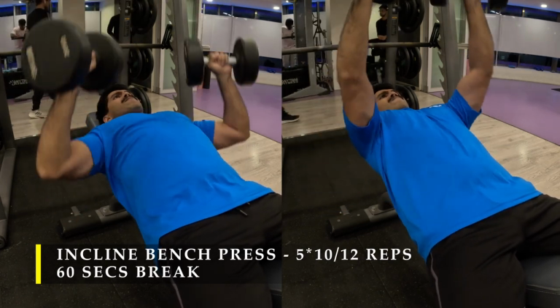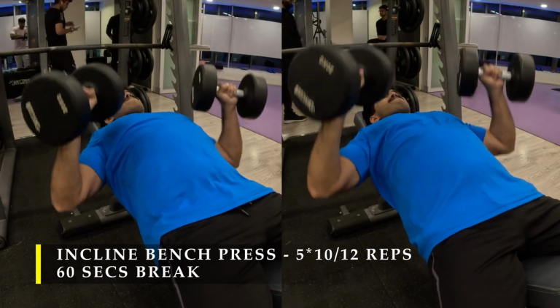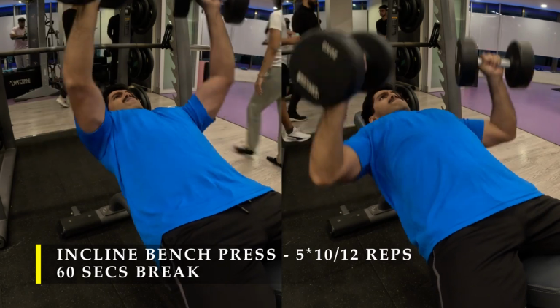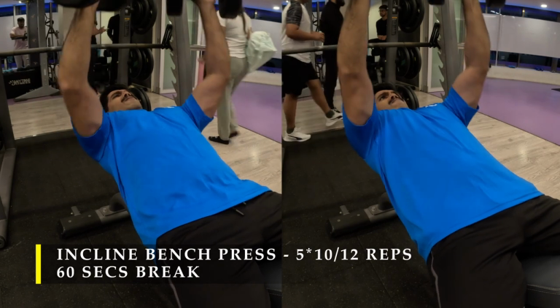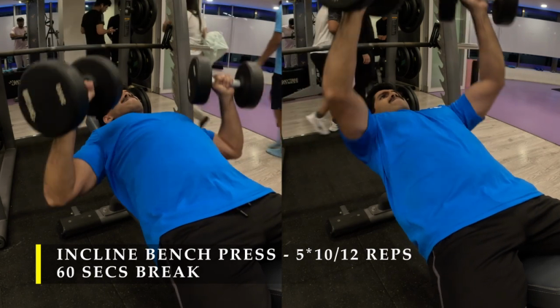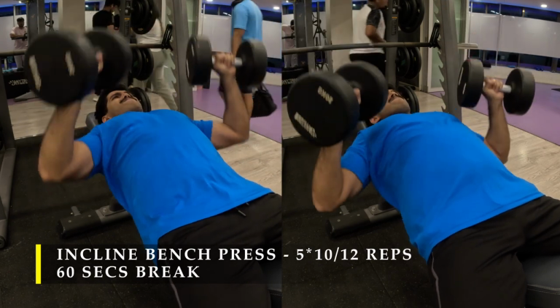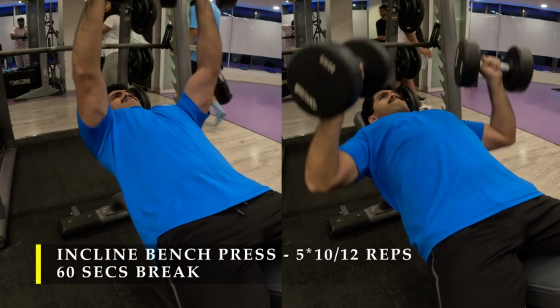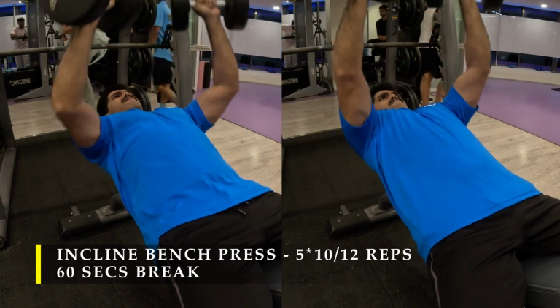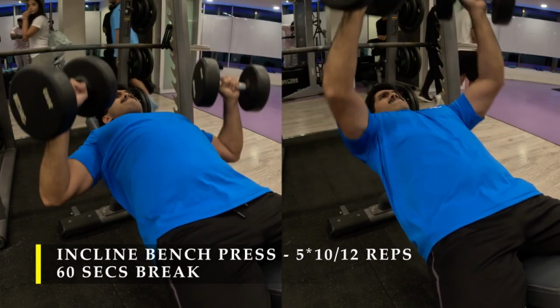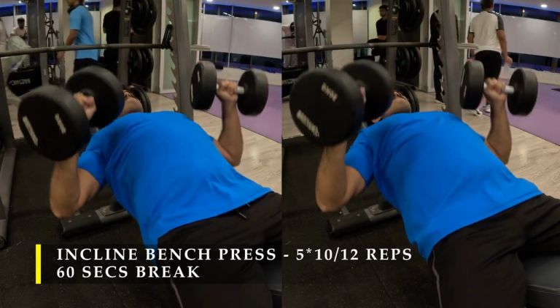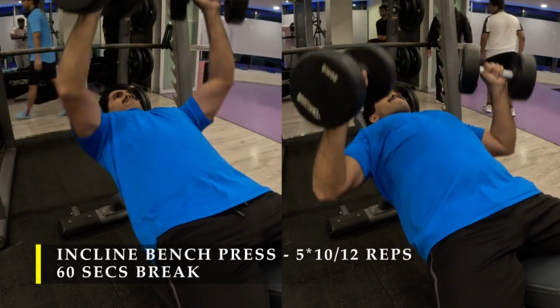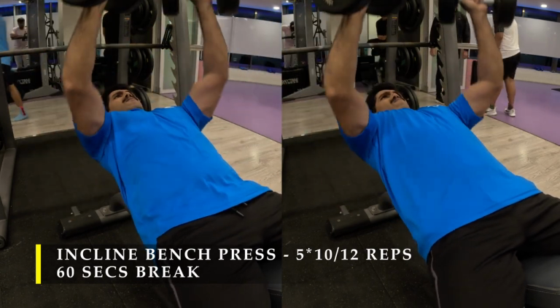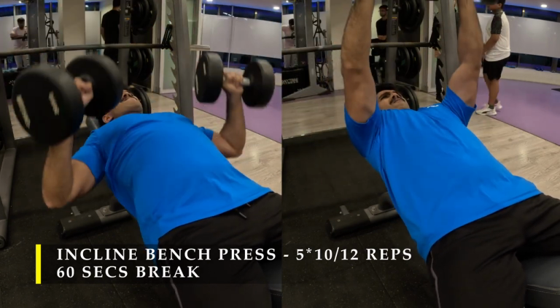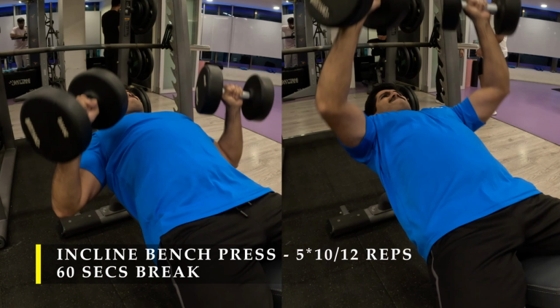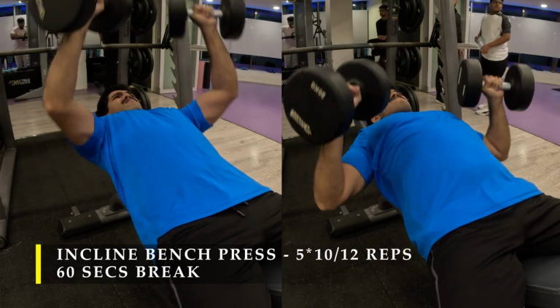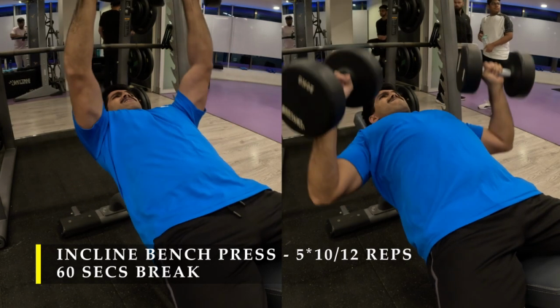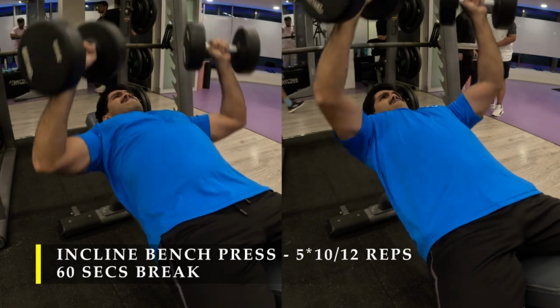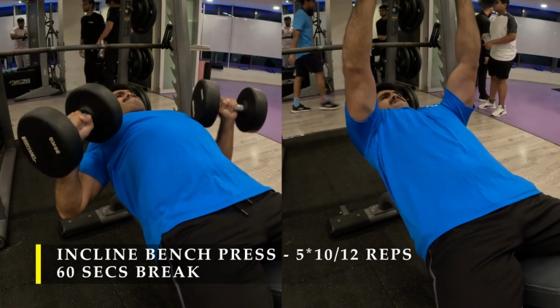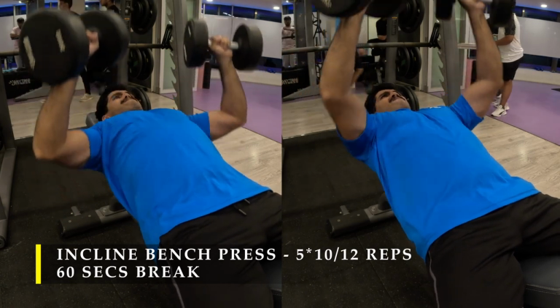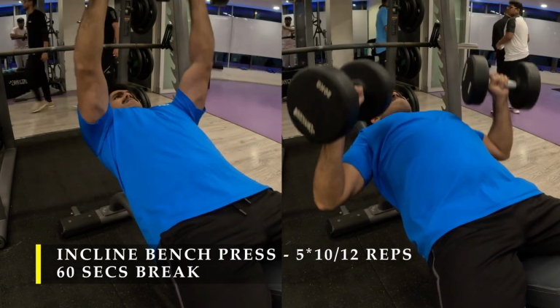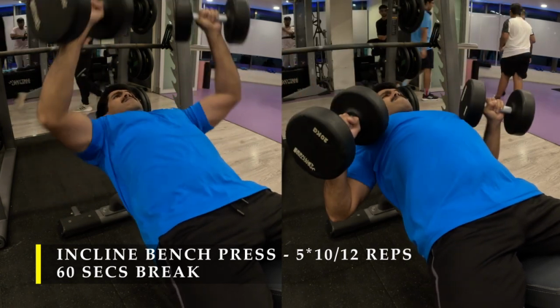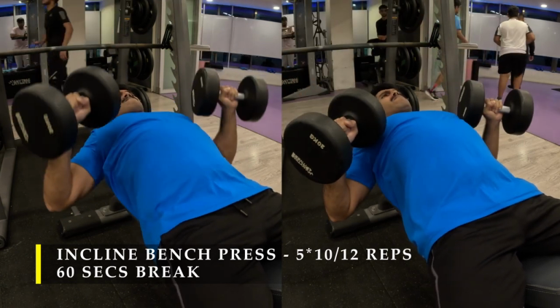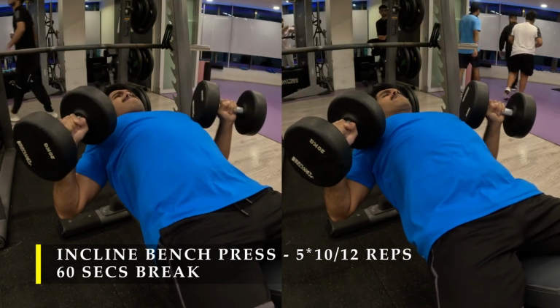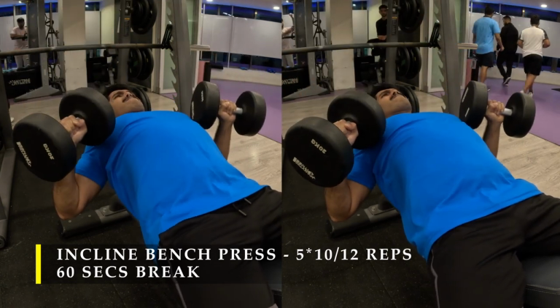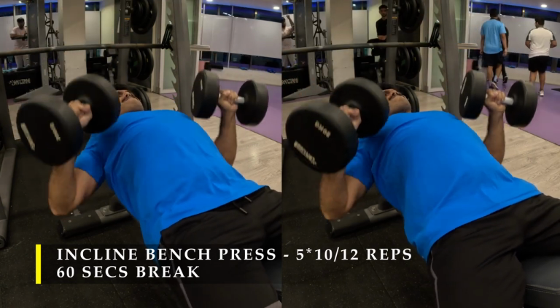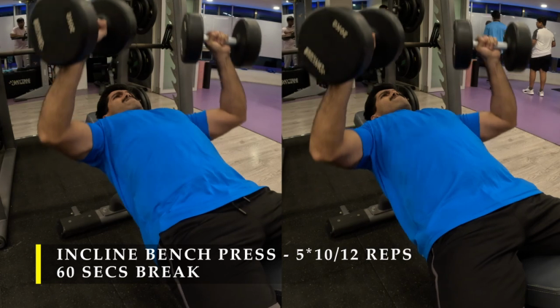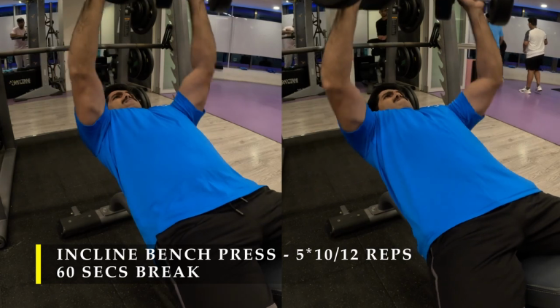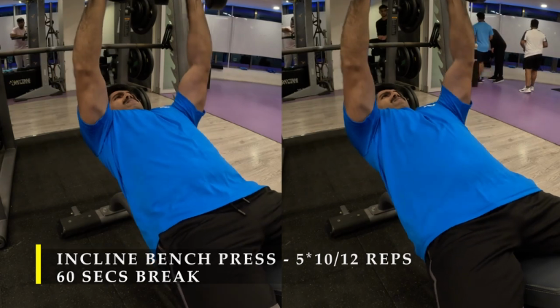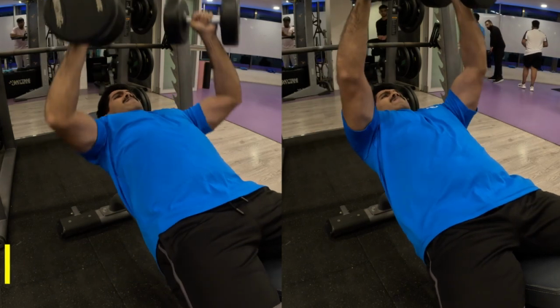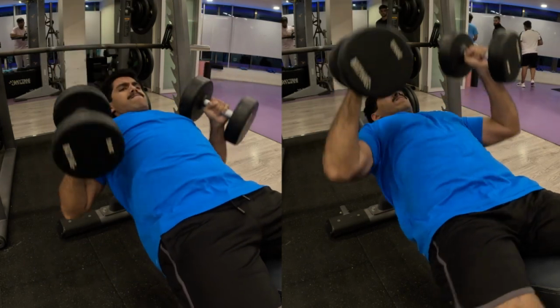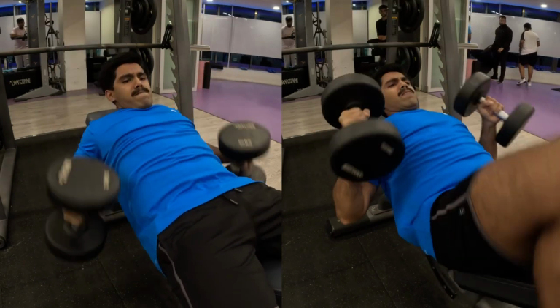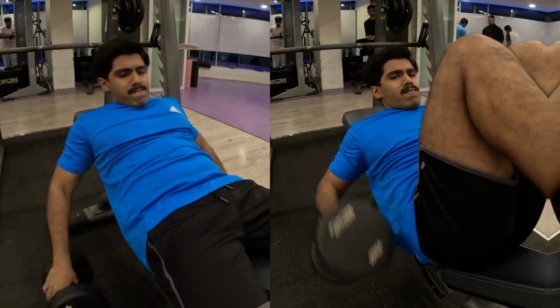I dropped the weight a little bit for my third and fourth set because my chest was getting a little bit sore and tight — that's absolutely fine. Make sure you also start with a challenging weight. I have chosen to do one more set of the incline press.